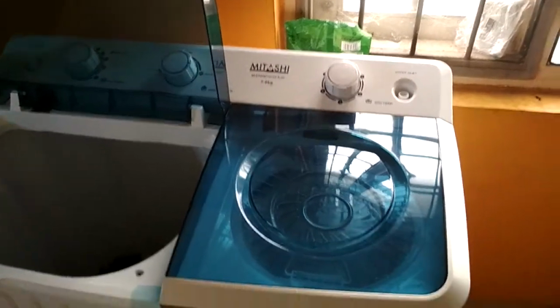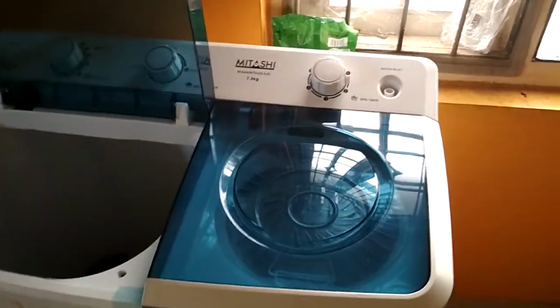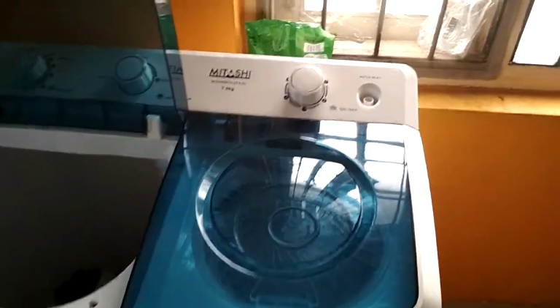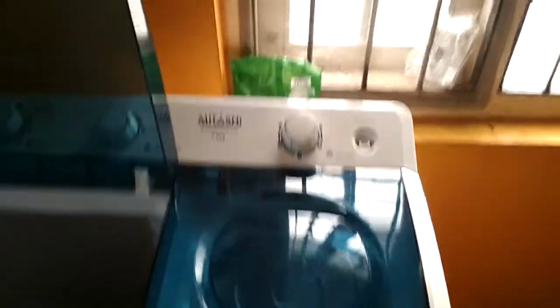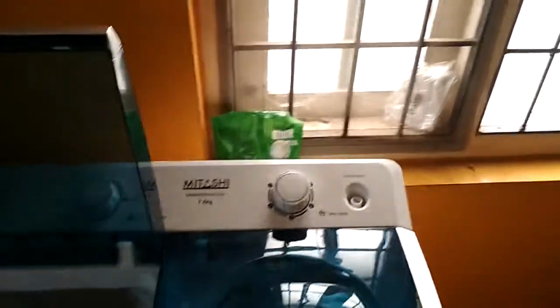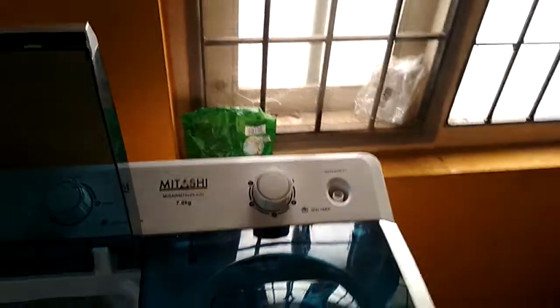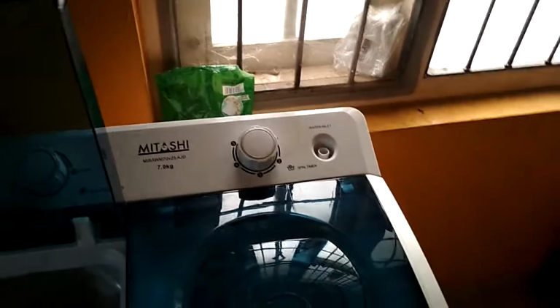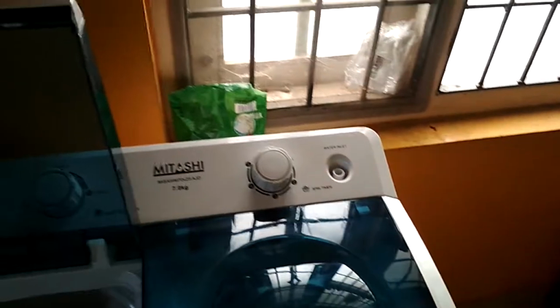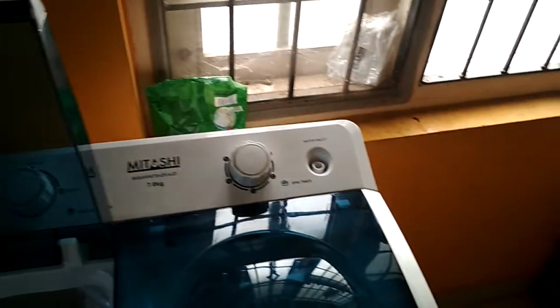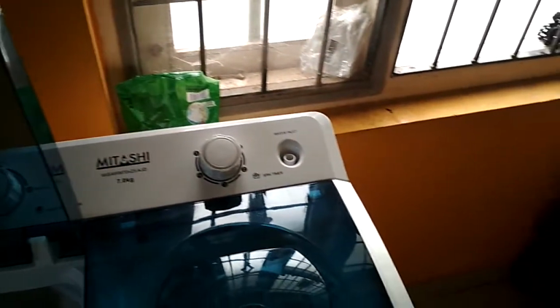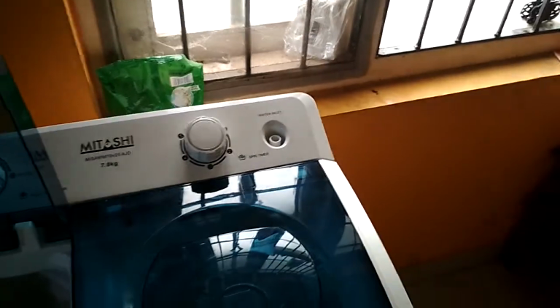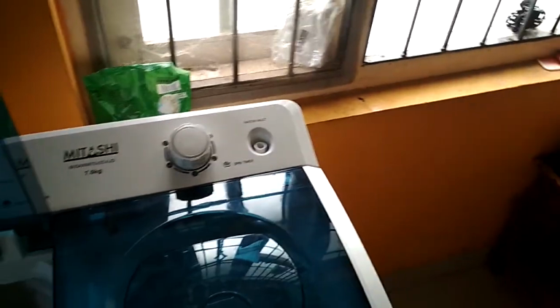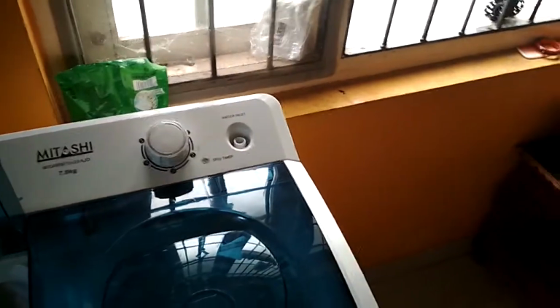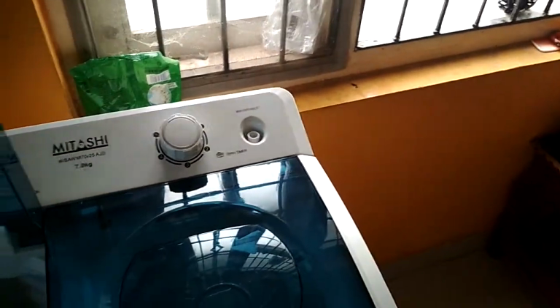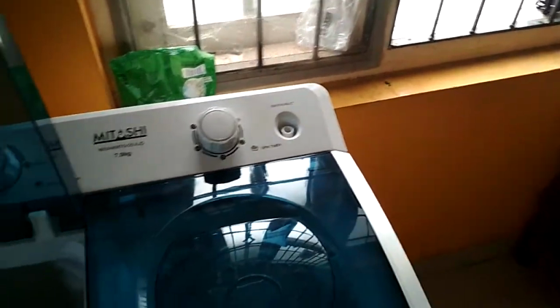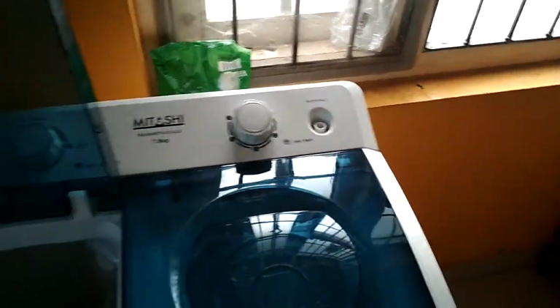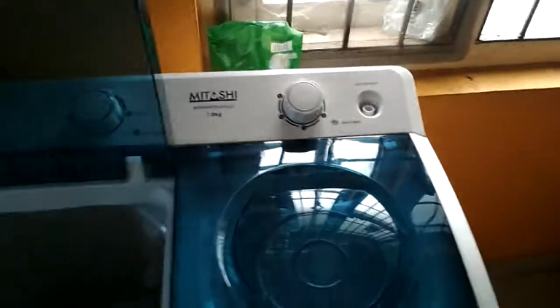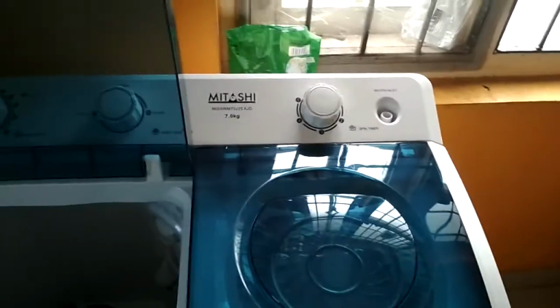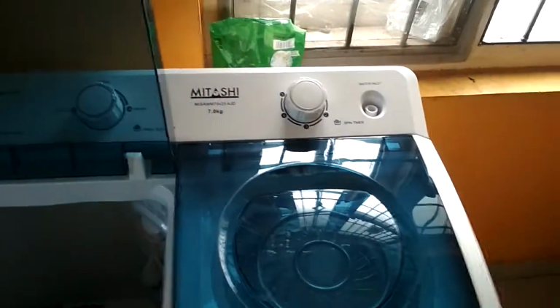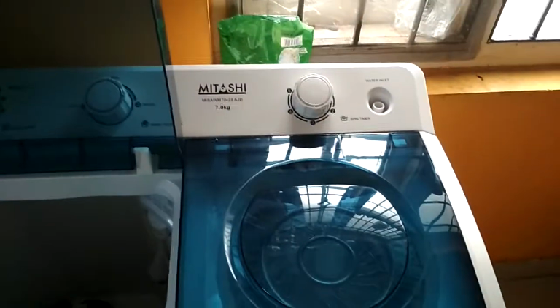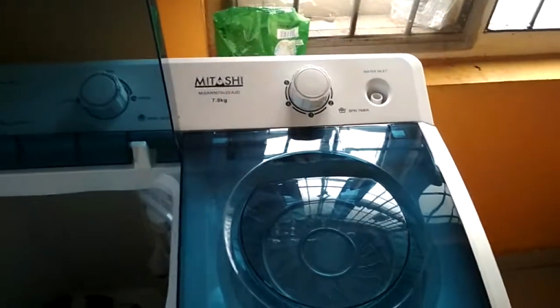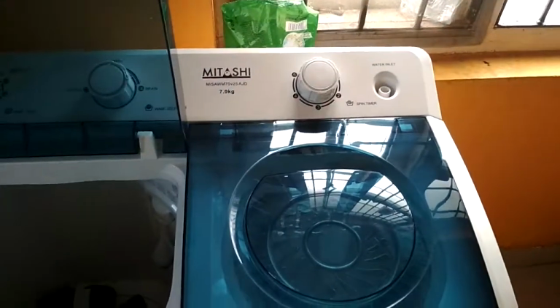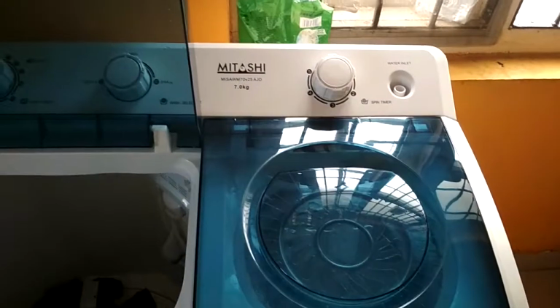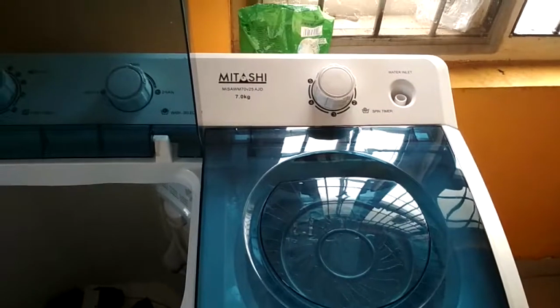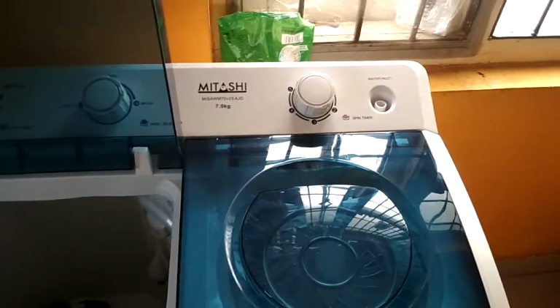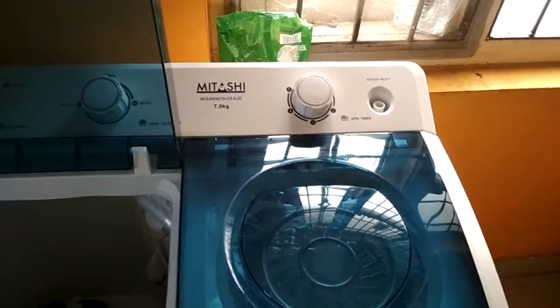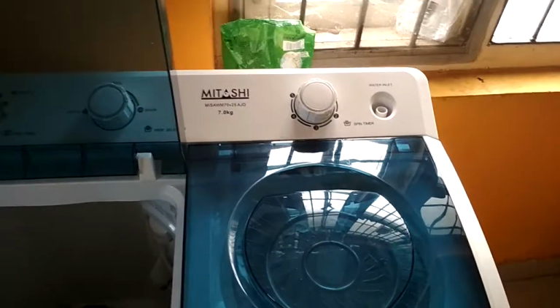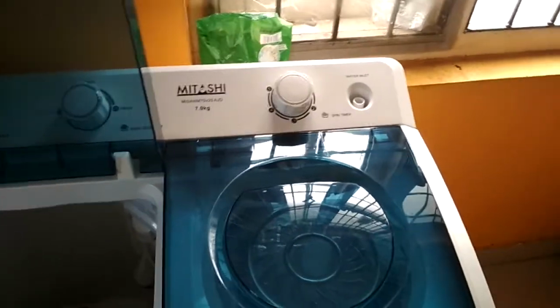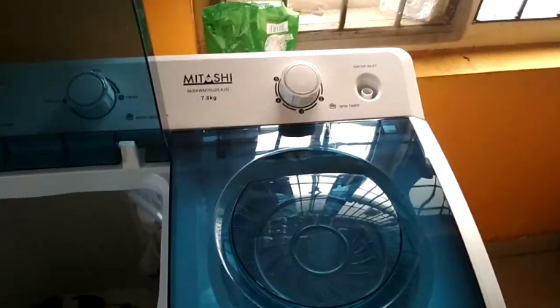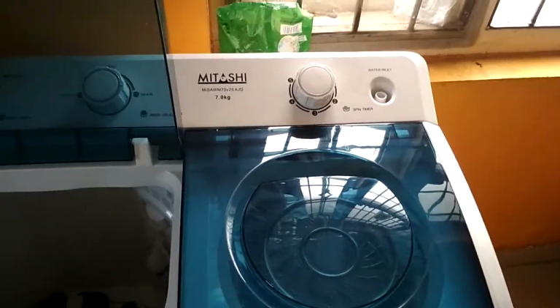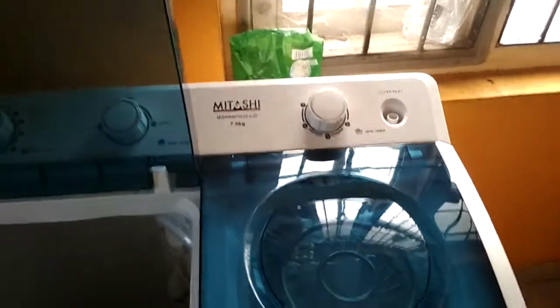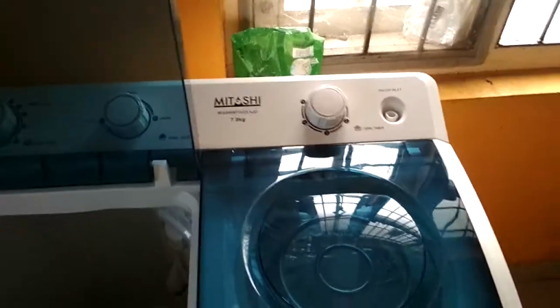So how this air jet dryer works, I will show you. It's stopping now. It will make a bit of noise when stopping and starting because this is all ABS plastic.